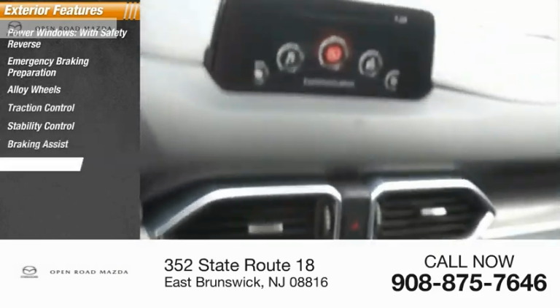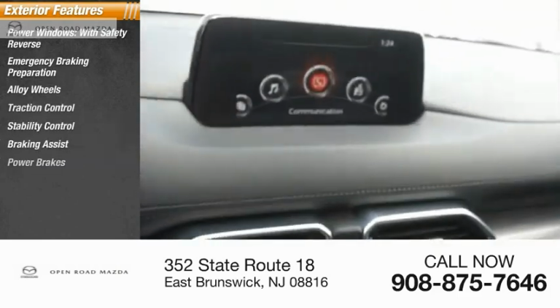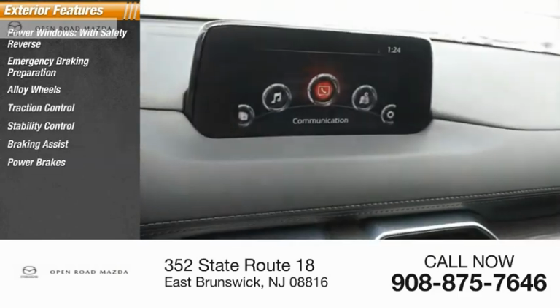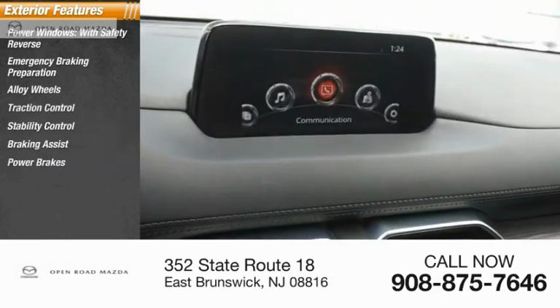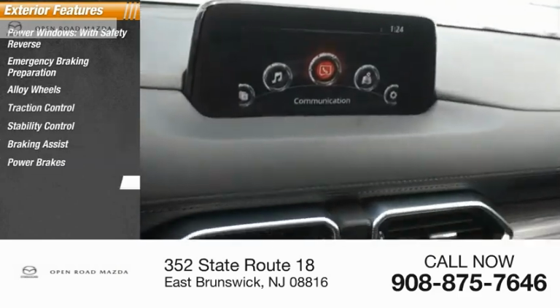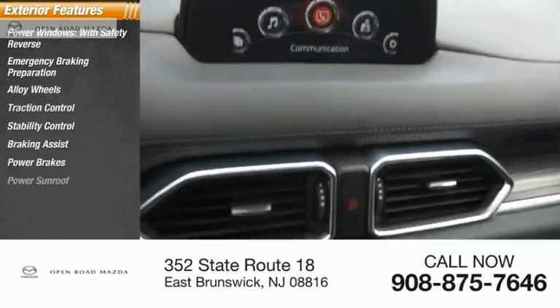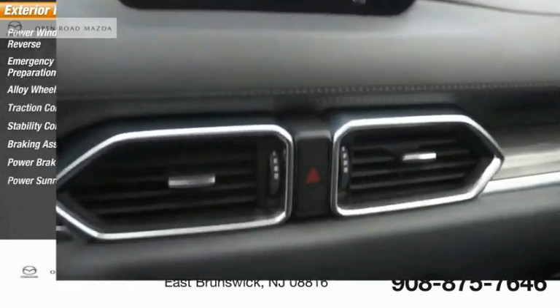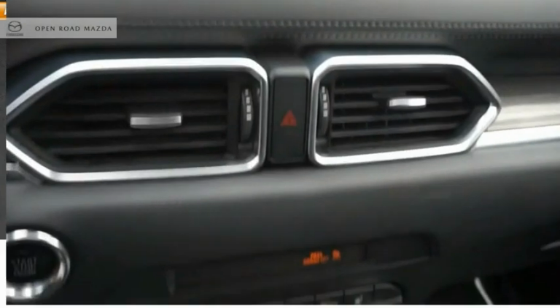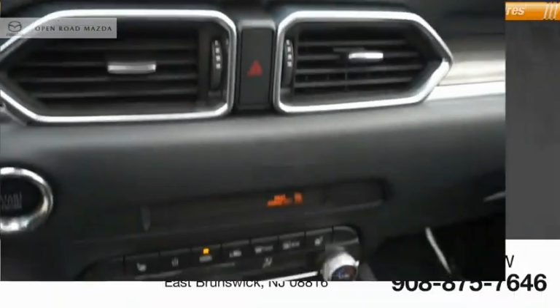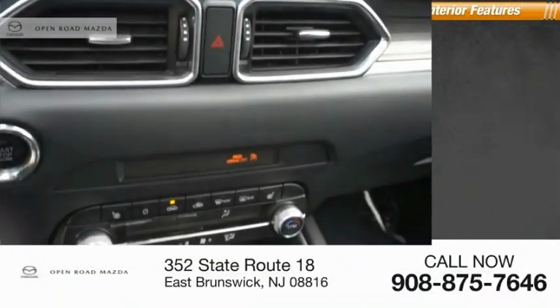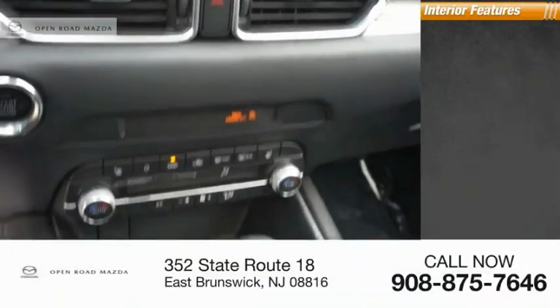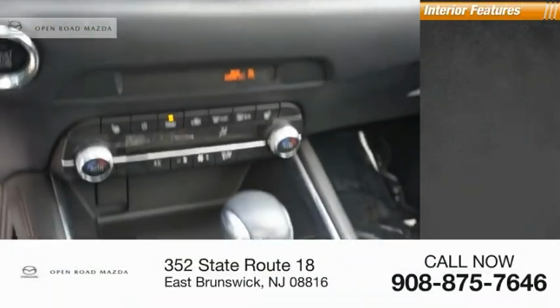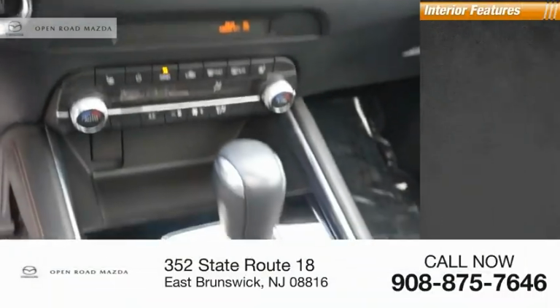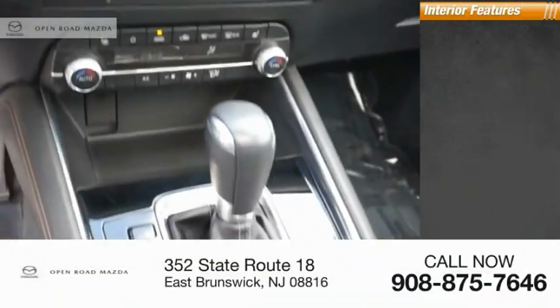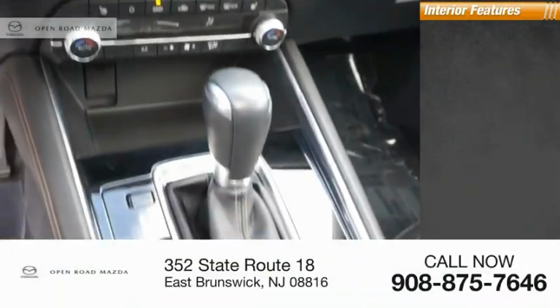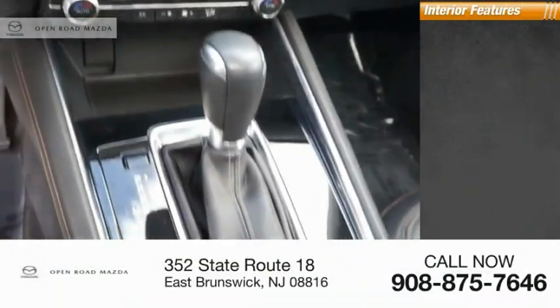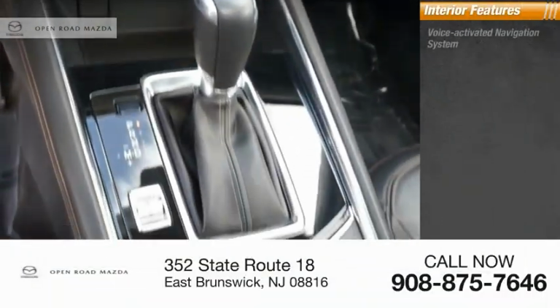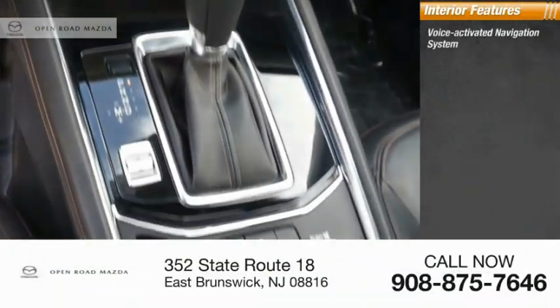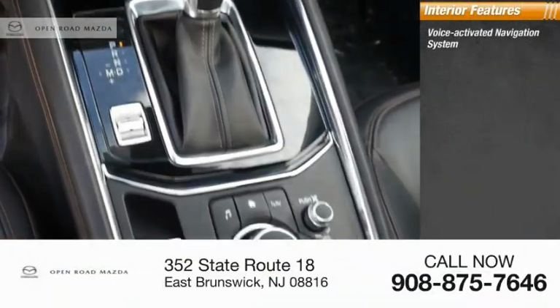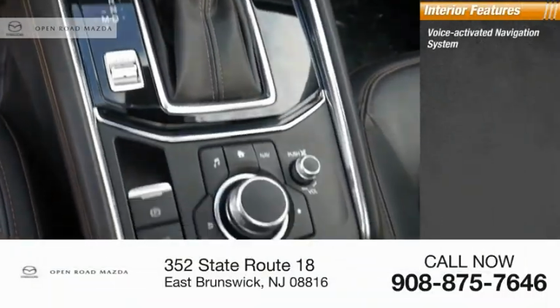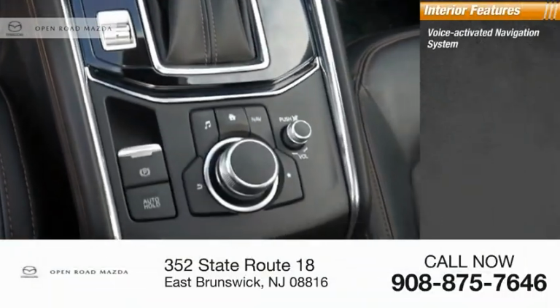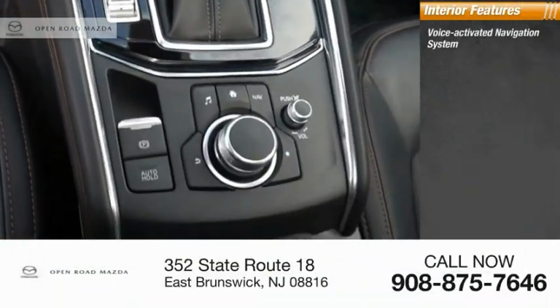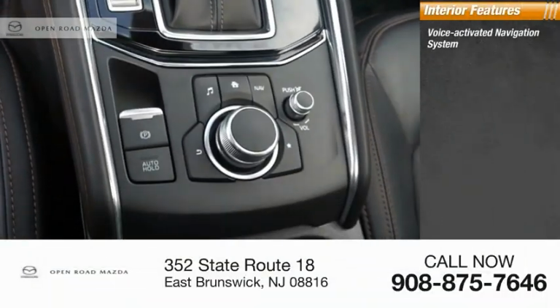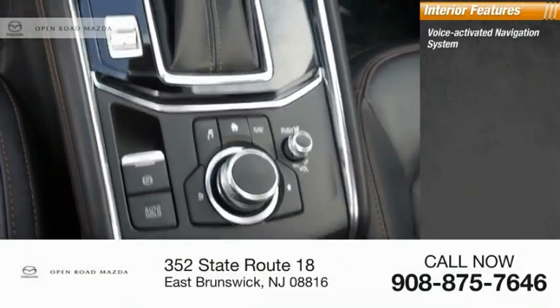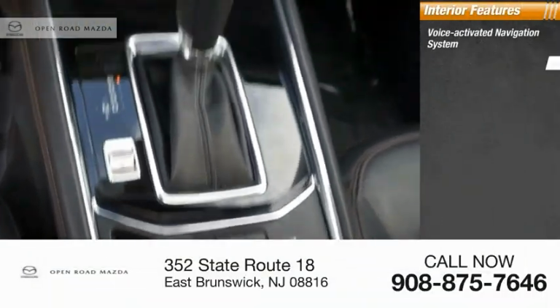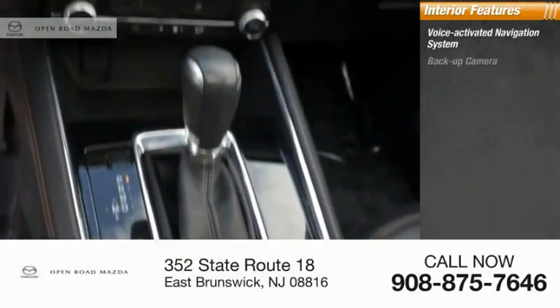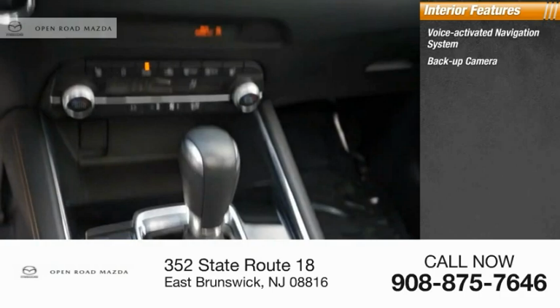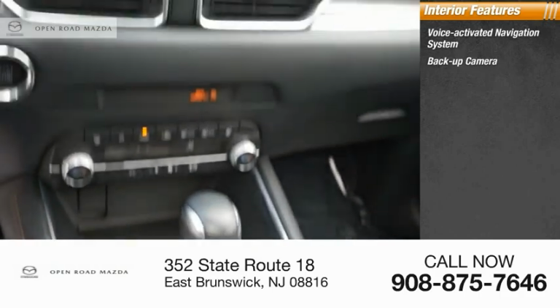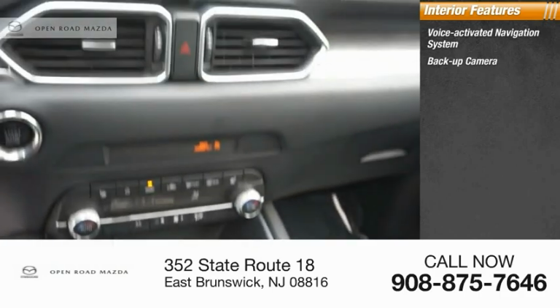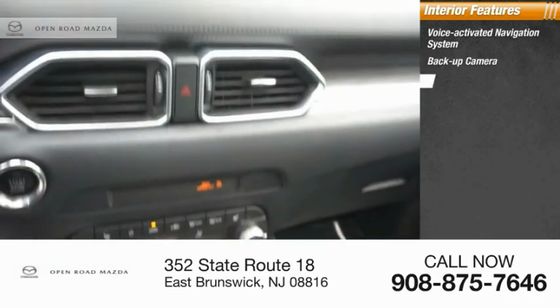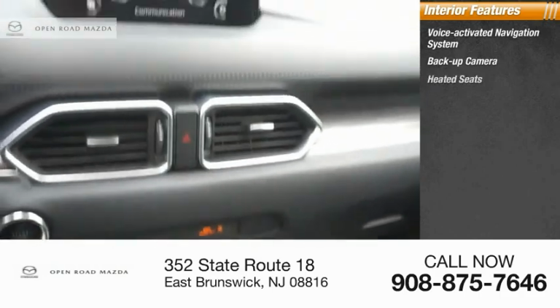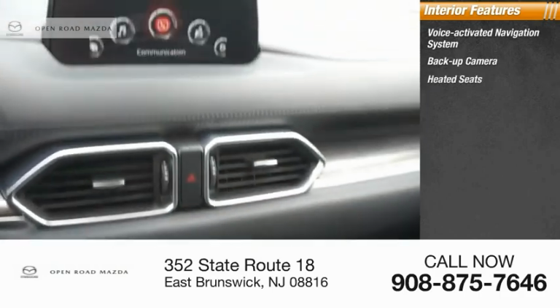Power brakes, power sunroof. Inside you'll find a voice-activated navigation system, backup camera, and heated seats.